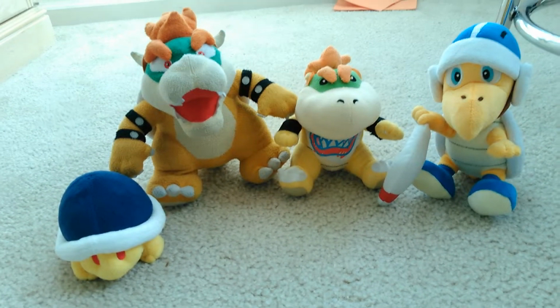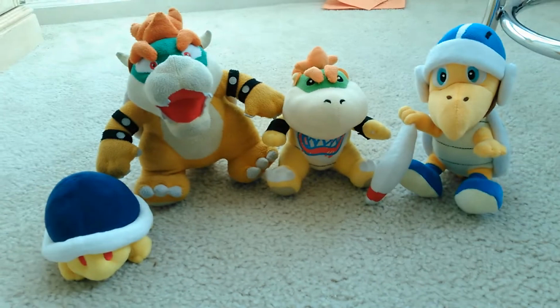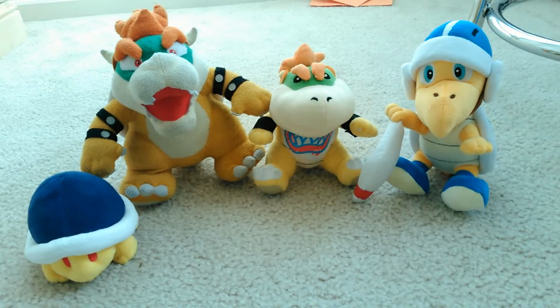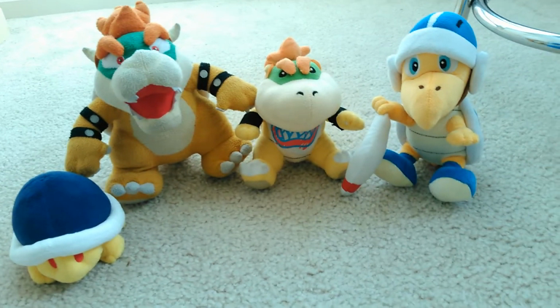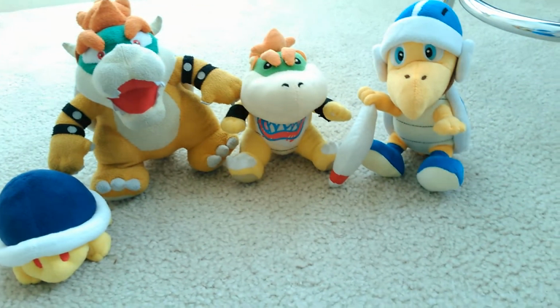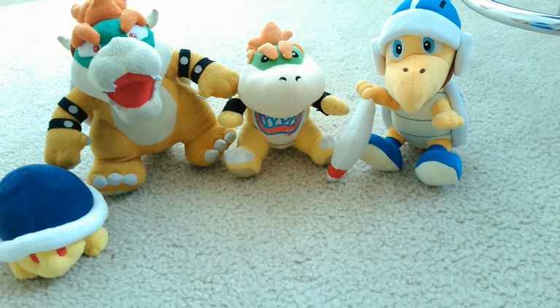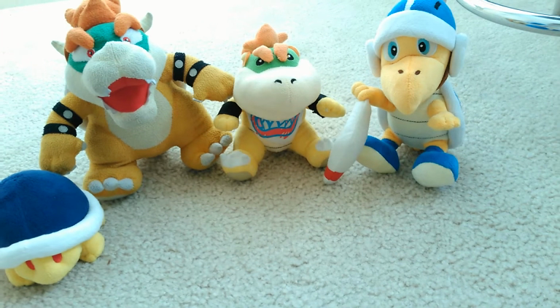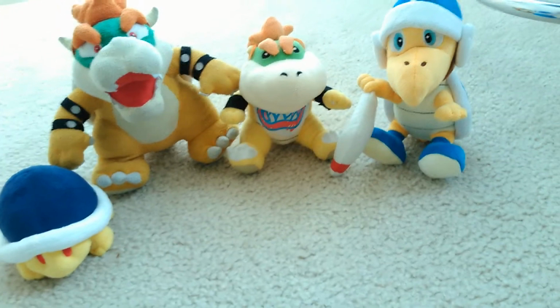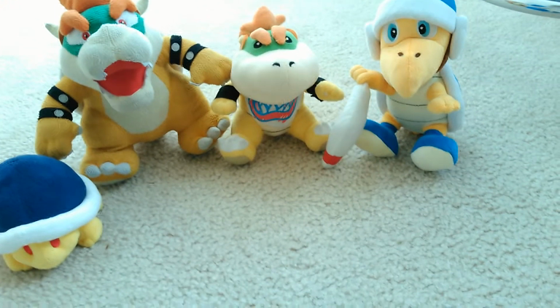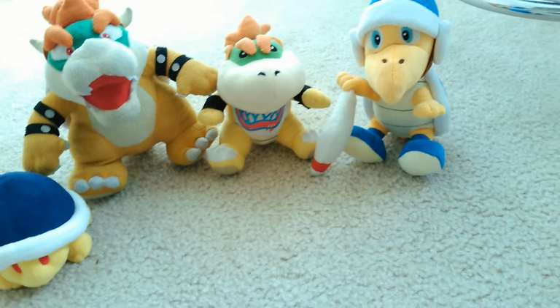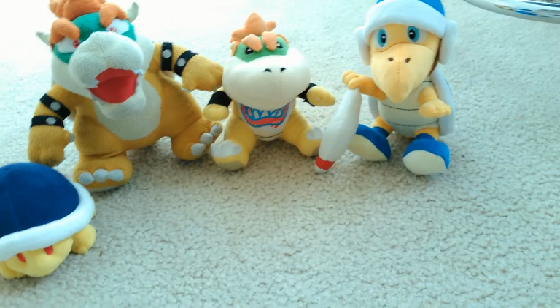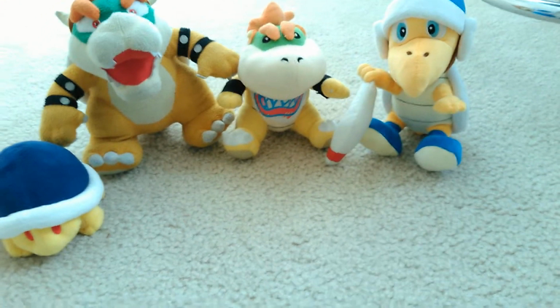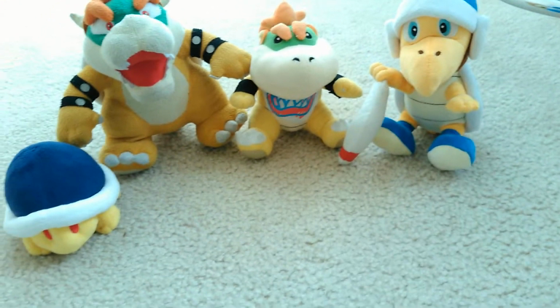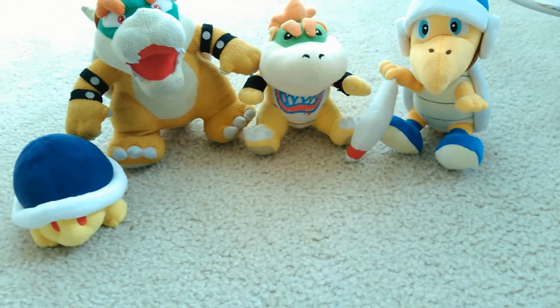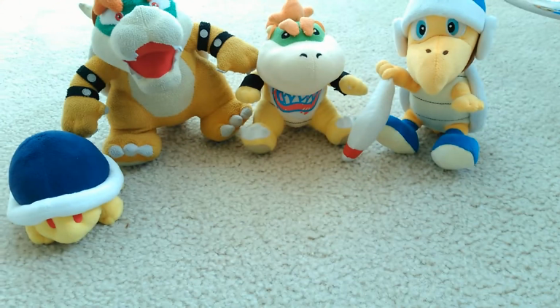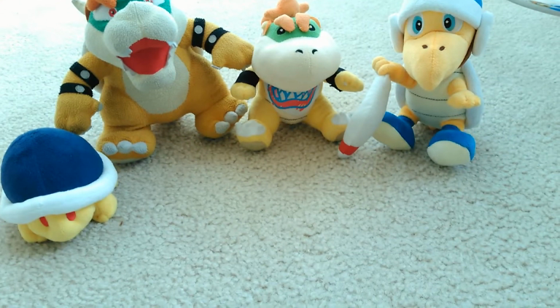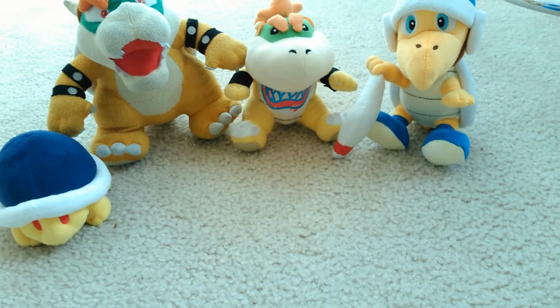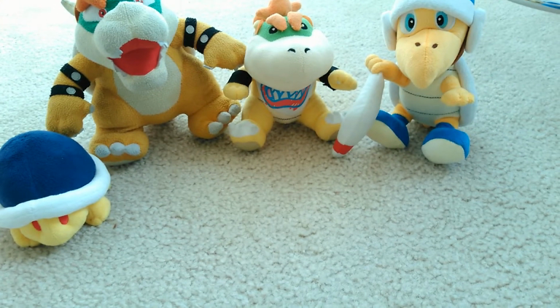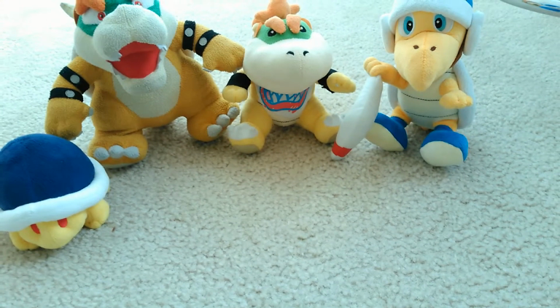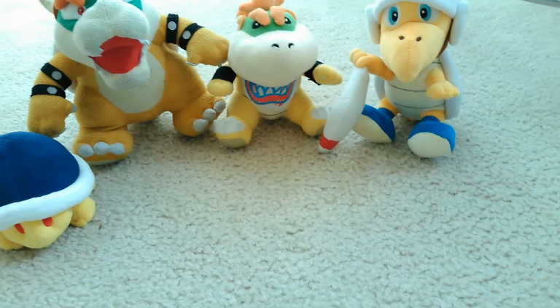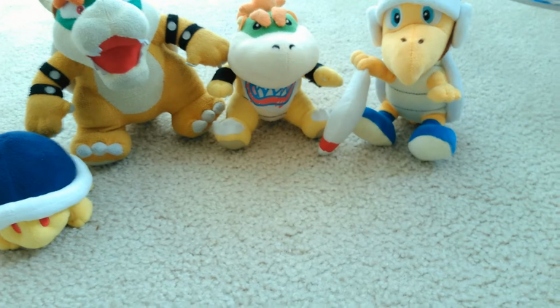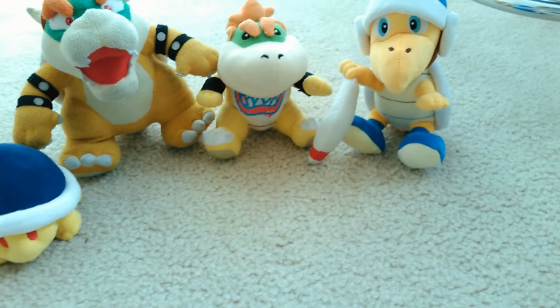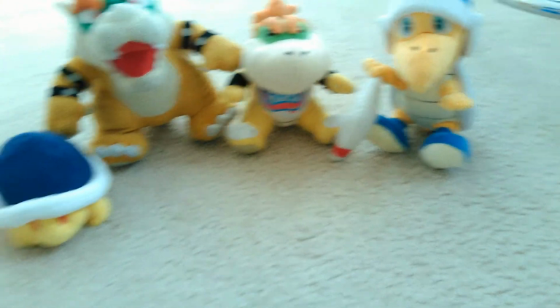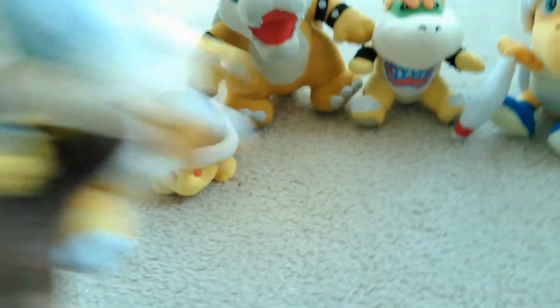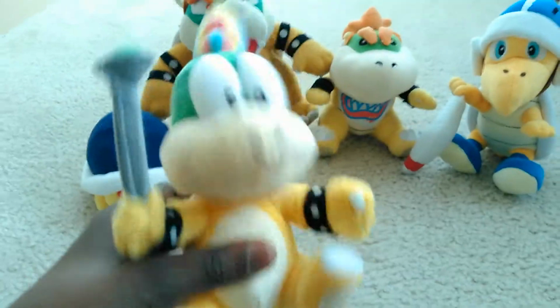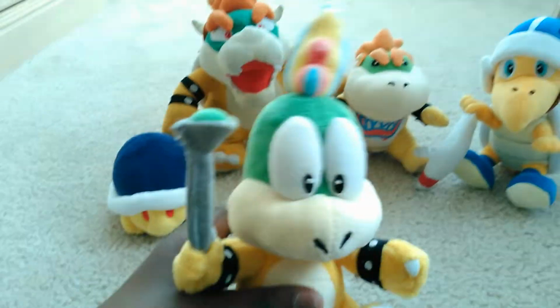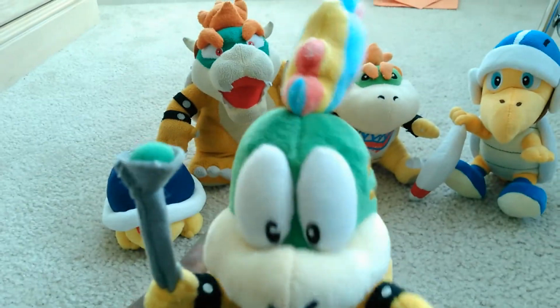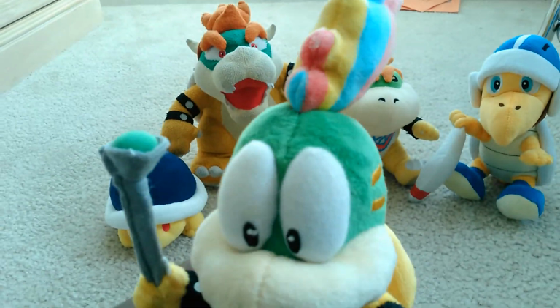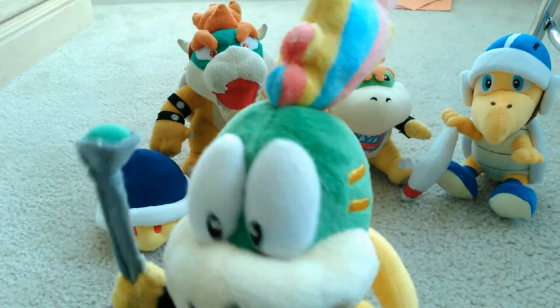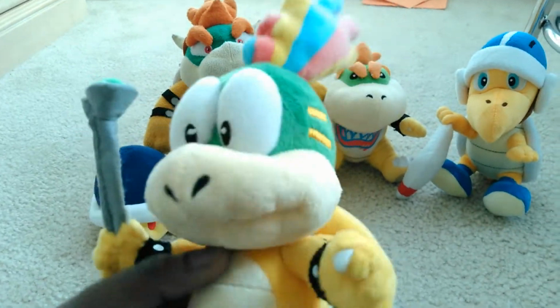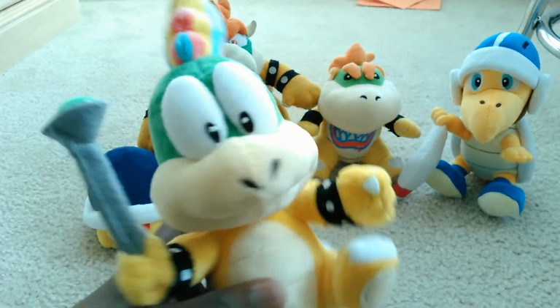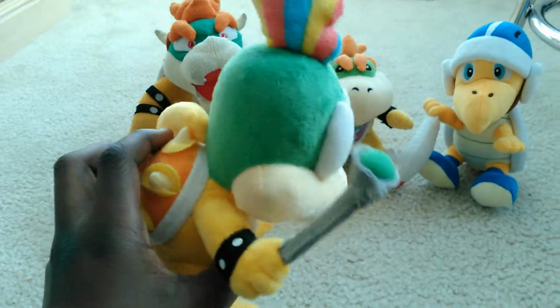Yo, what's up guys, it's Oshy Plush, and today we have another new plush. His name is — it's one of the Koopas — his name is Lemmy, yeah, Lemmy Koopa.